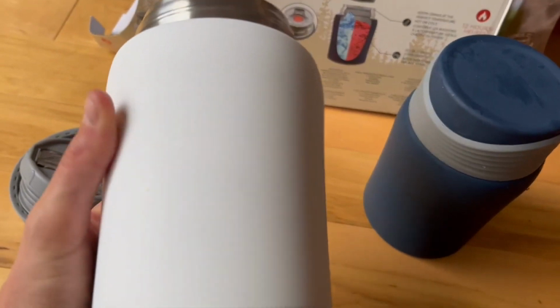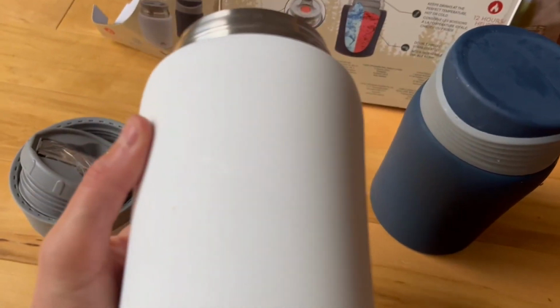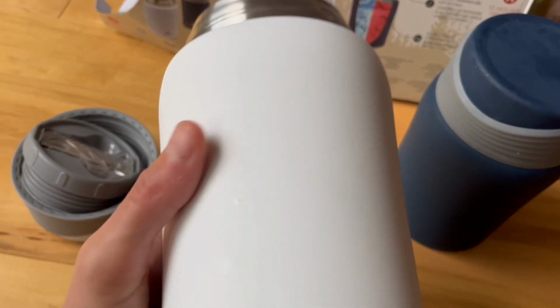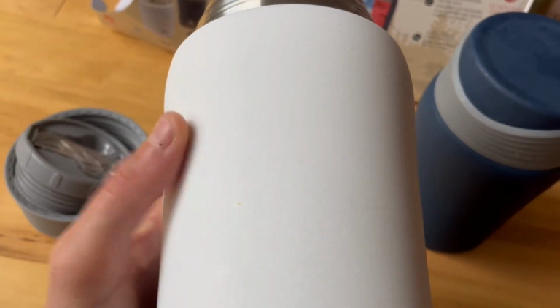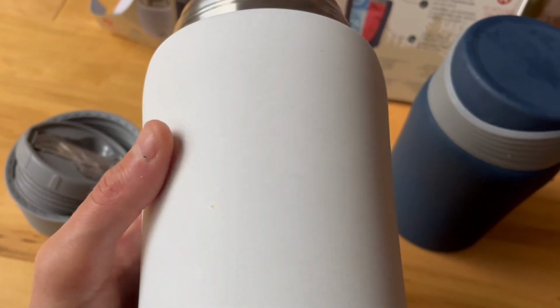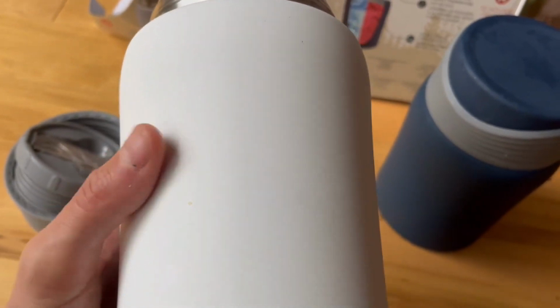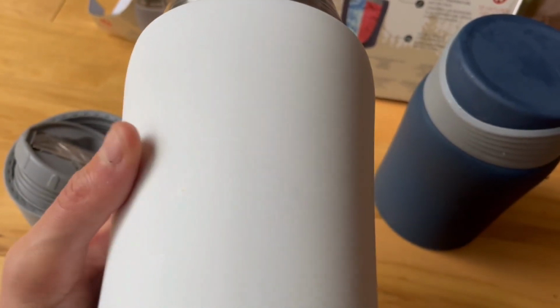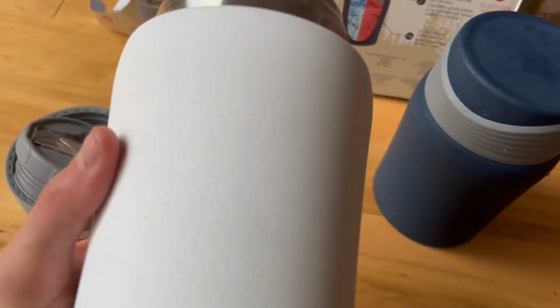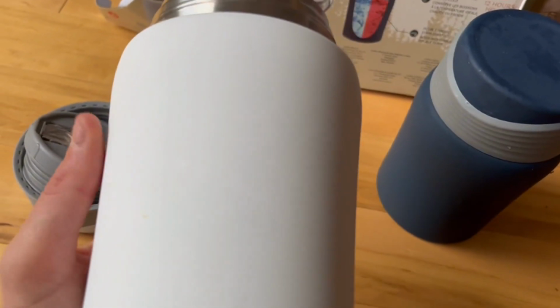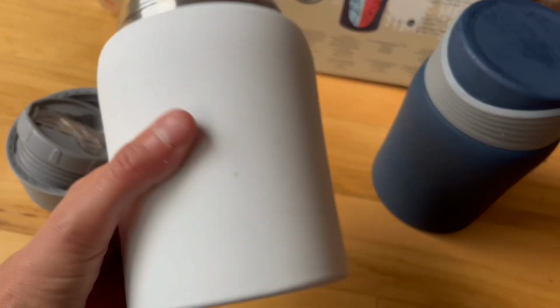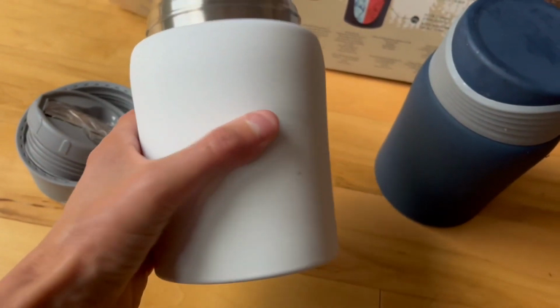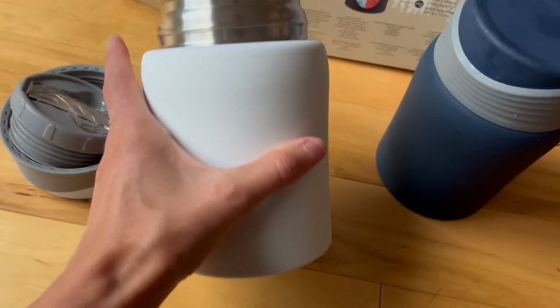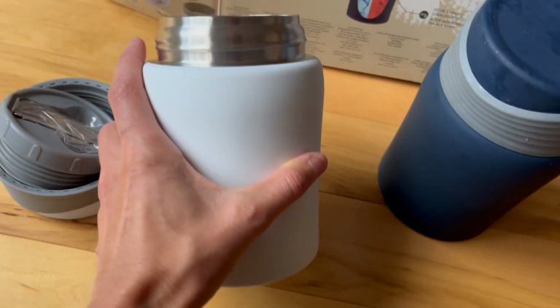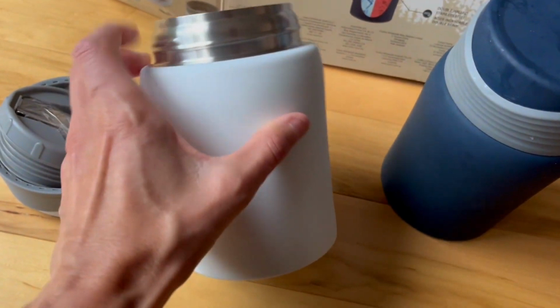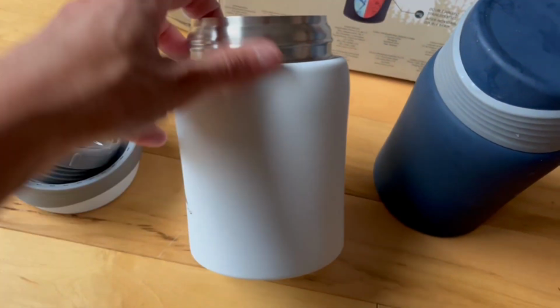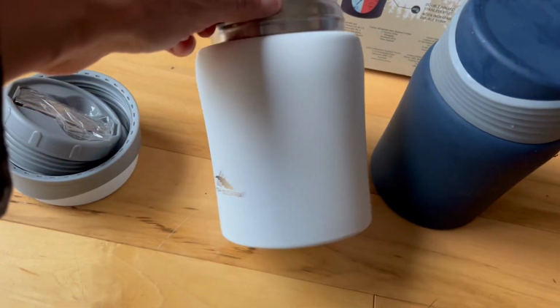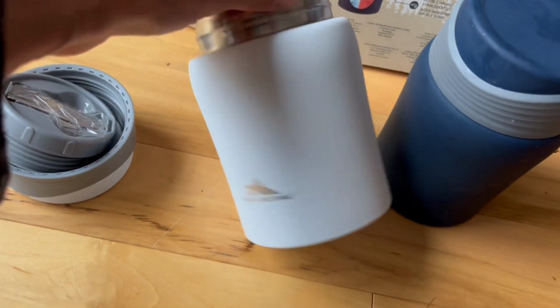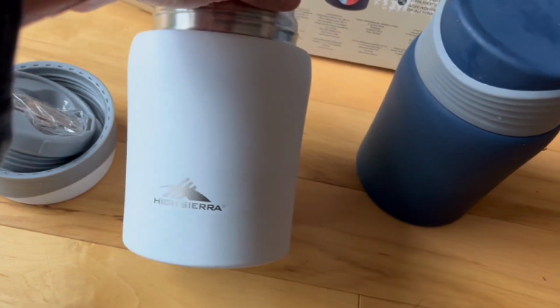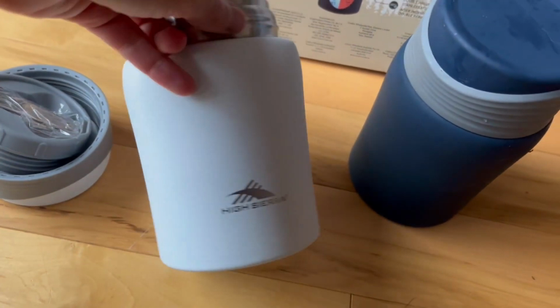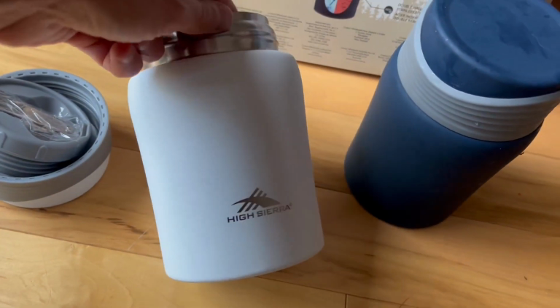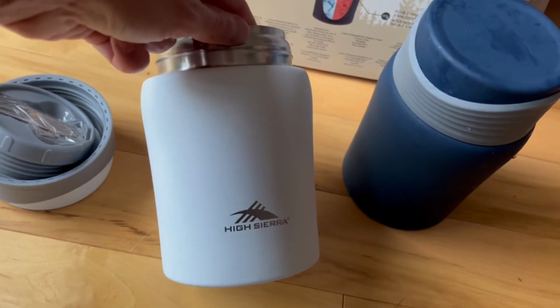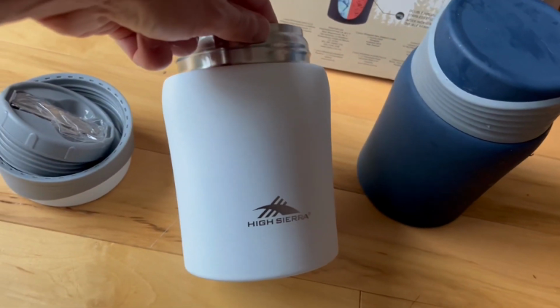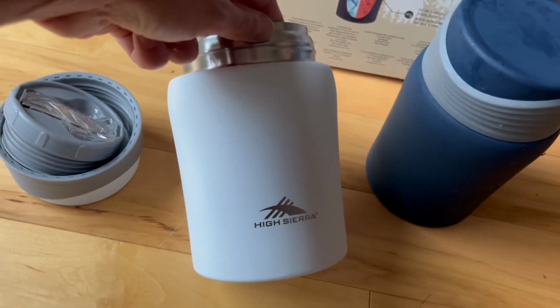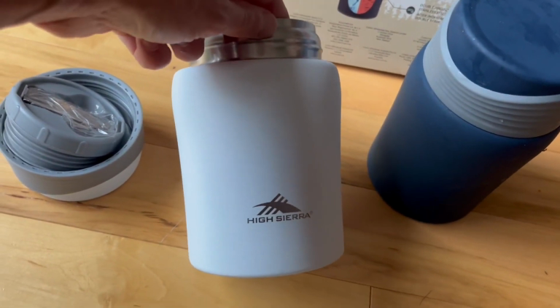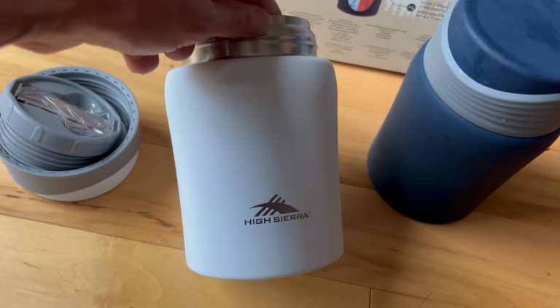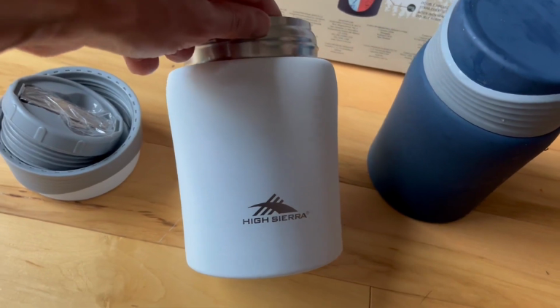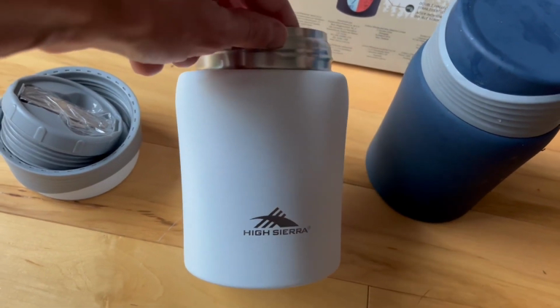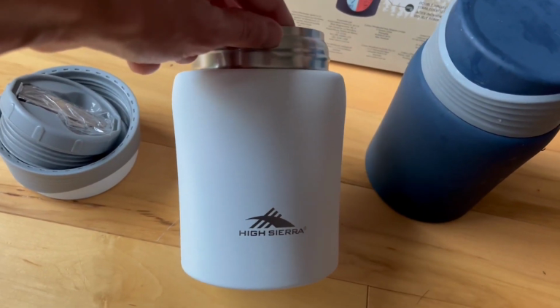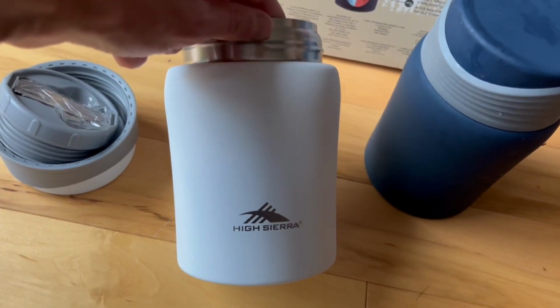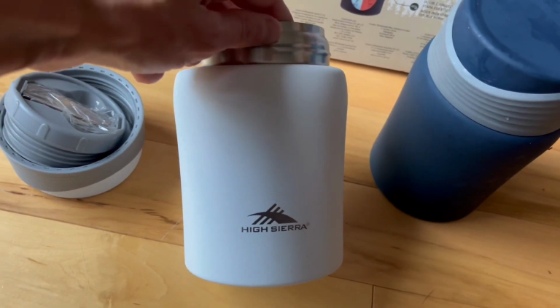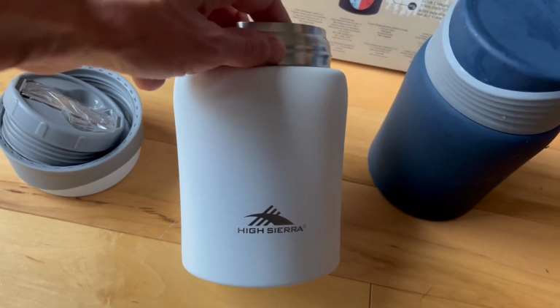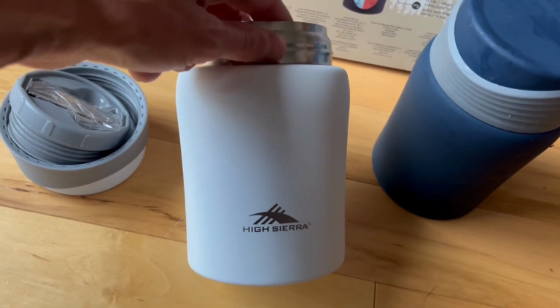It's got a sort of rubbery feel on the outside that's thin. Personally, I don't like the white color, so I'm going to use some permanent marker and do some doodles and stuff on it to customize it for myself.